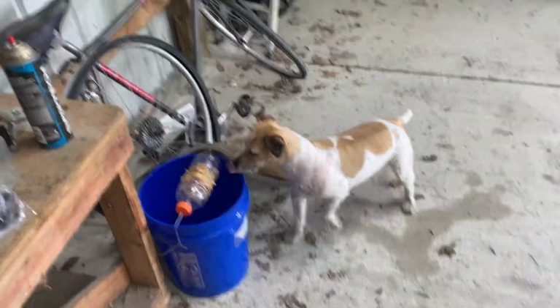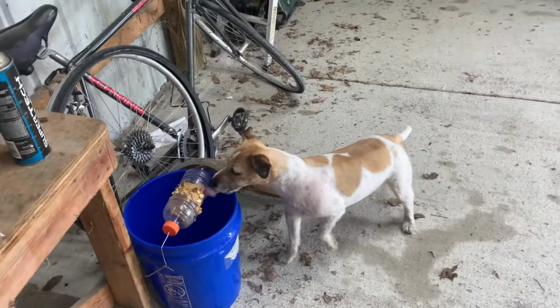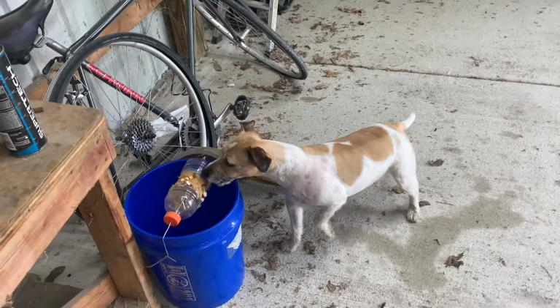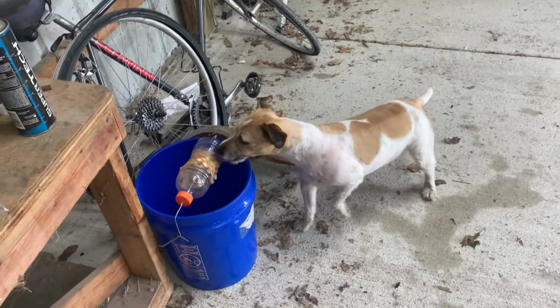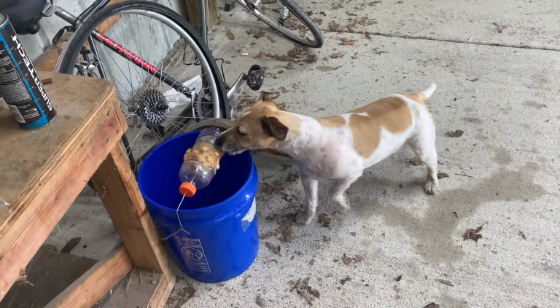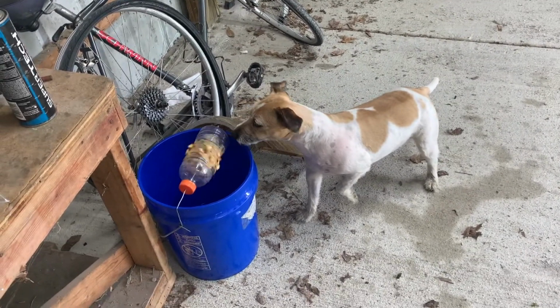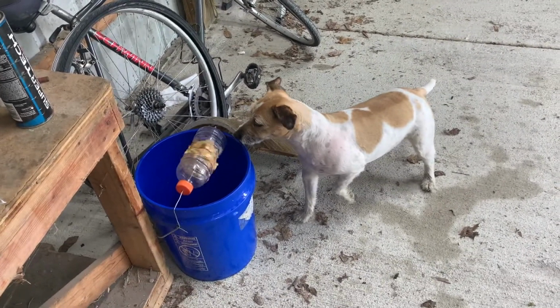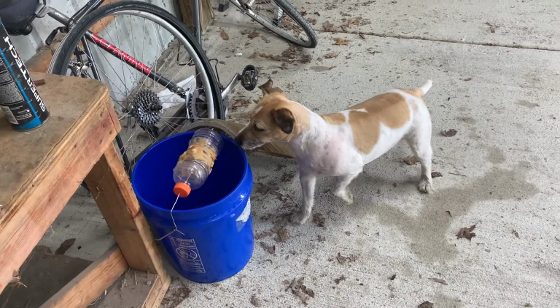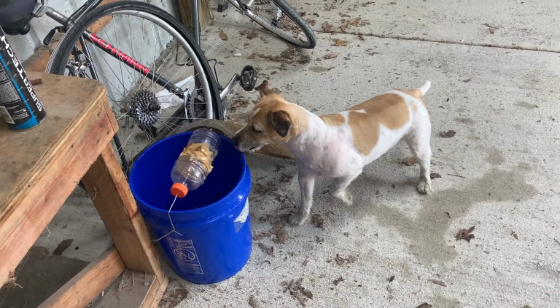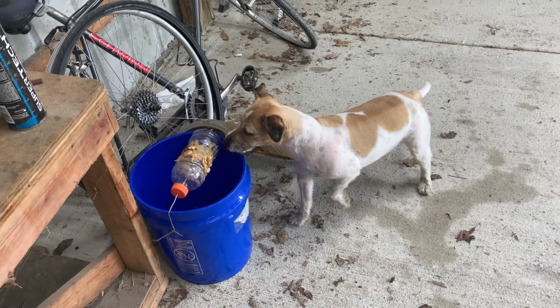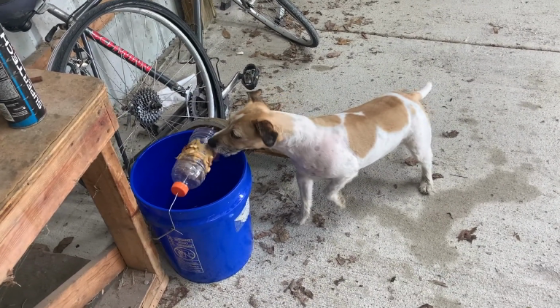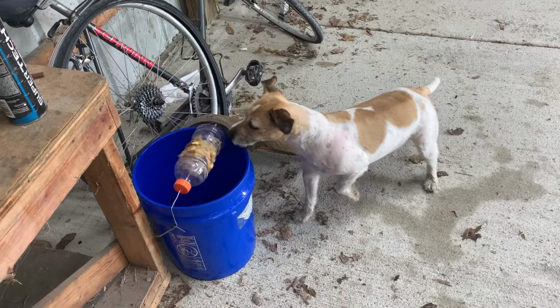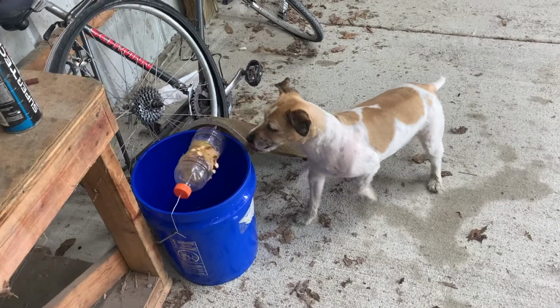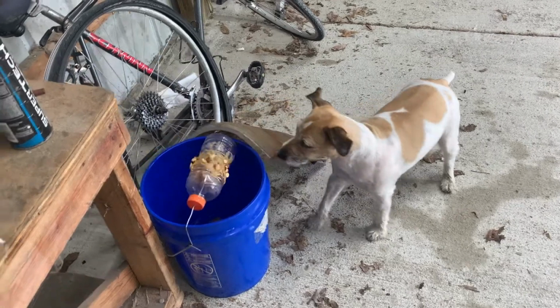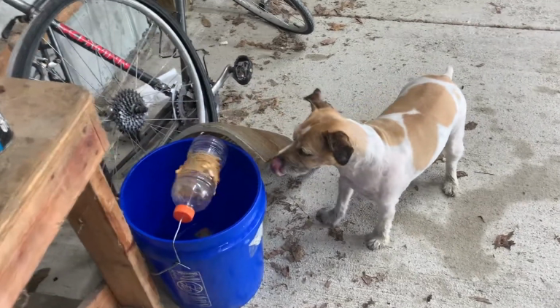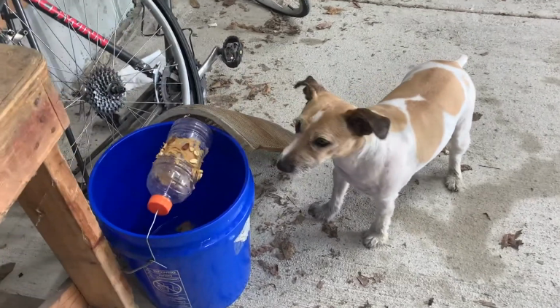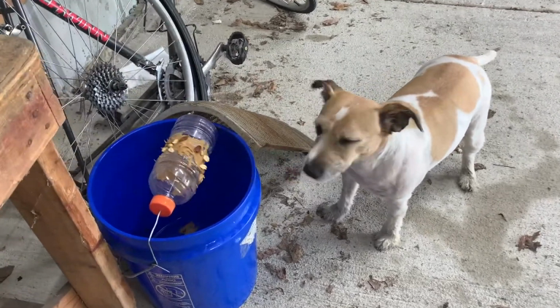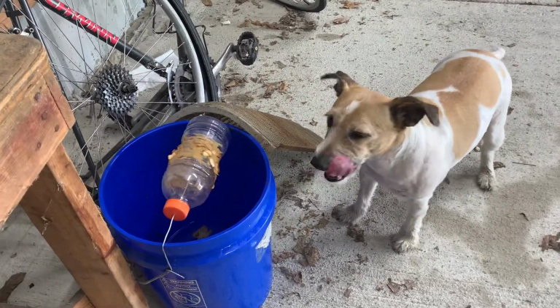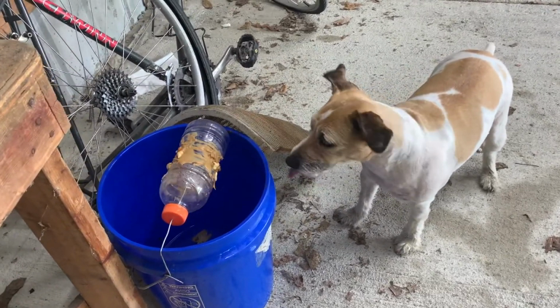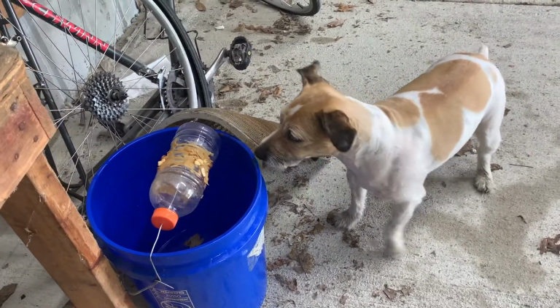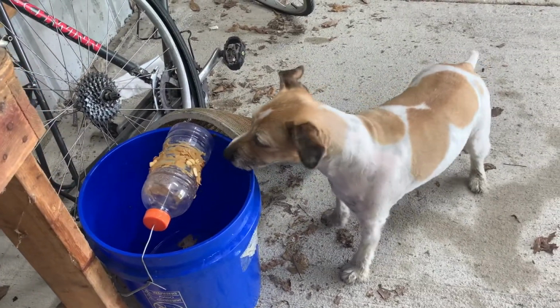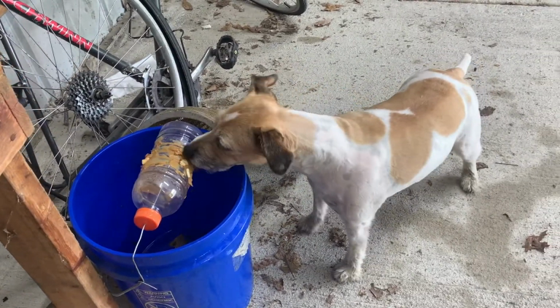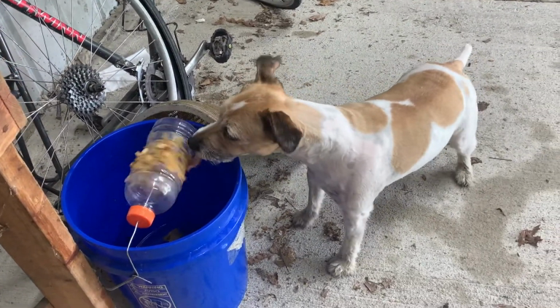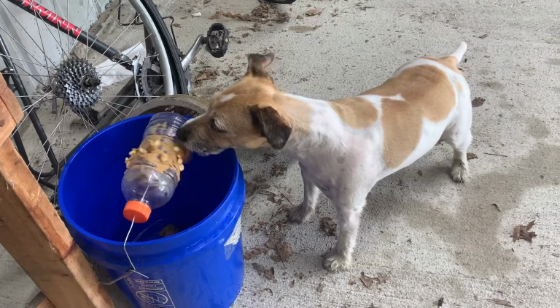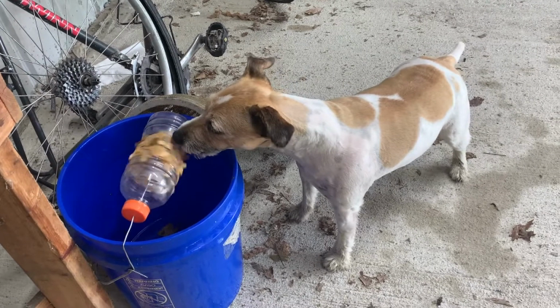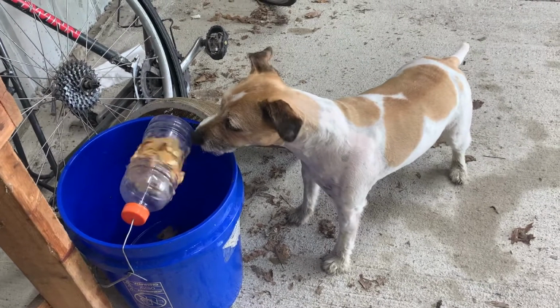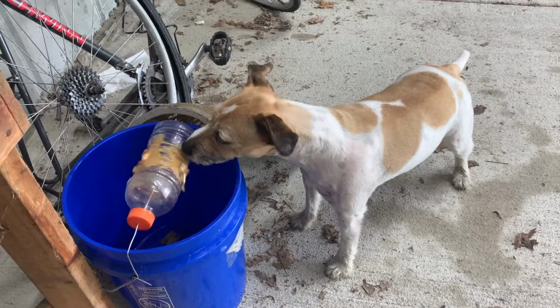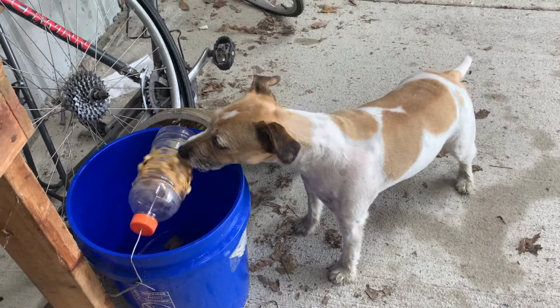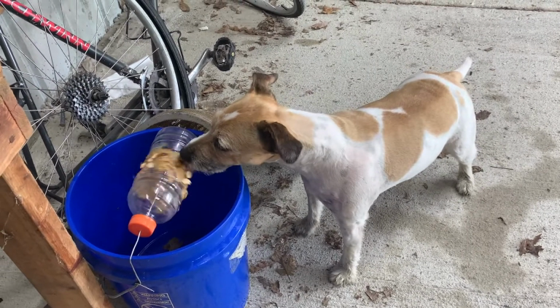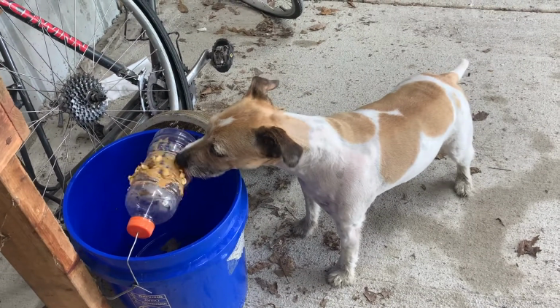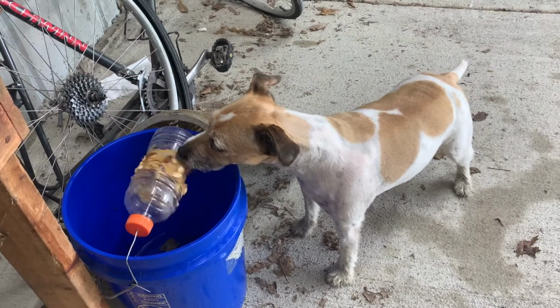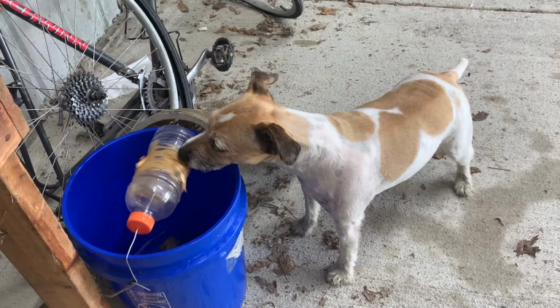My new mousetrap. You're an awful big mouse, mister. I don't think anything's gonna be left to attract the mice.